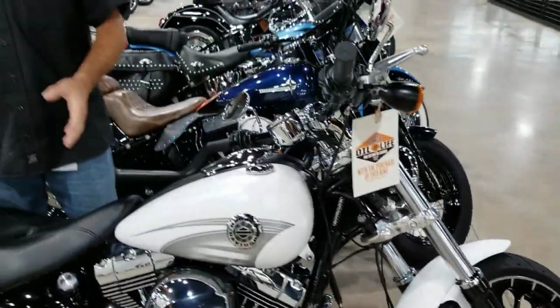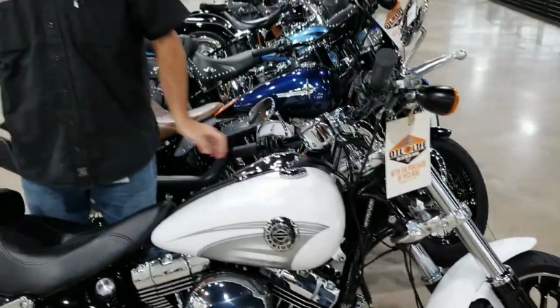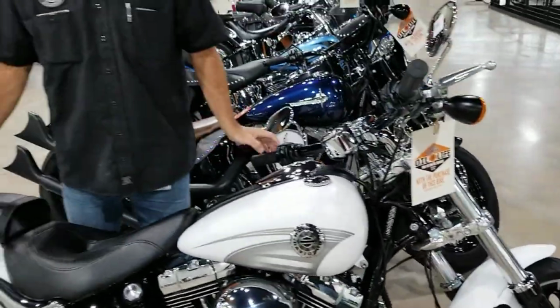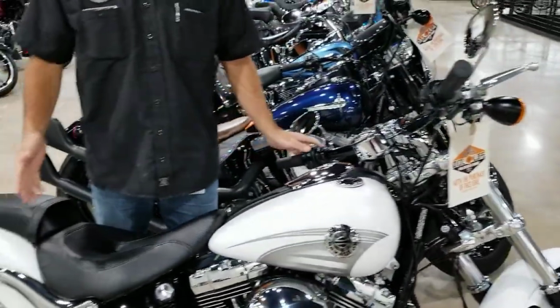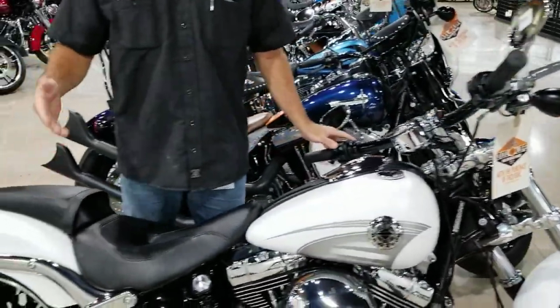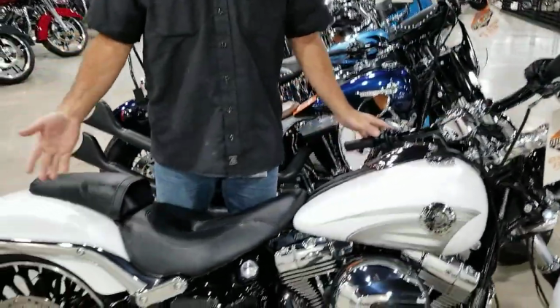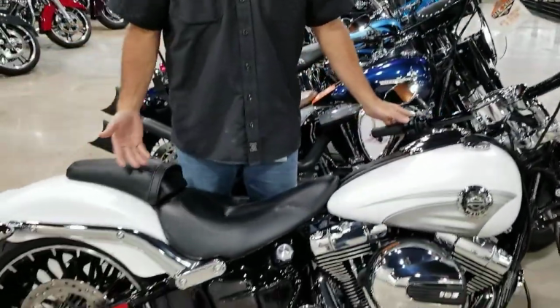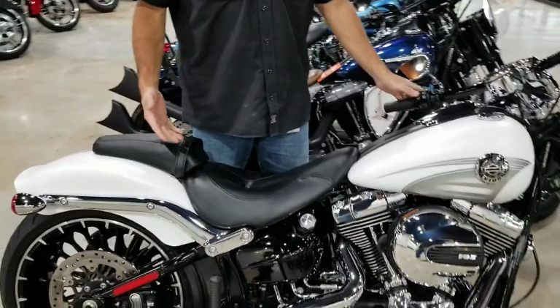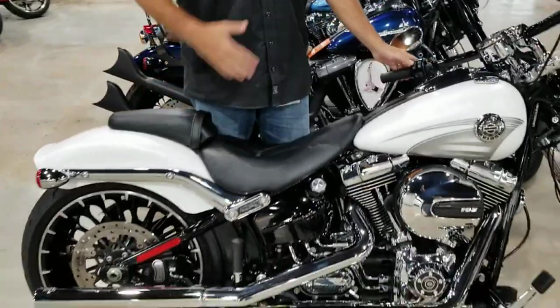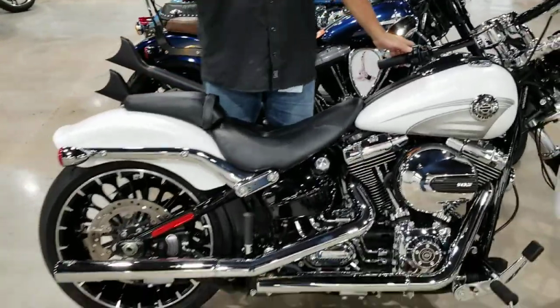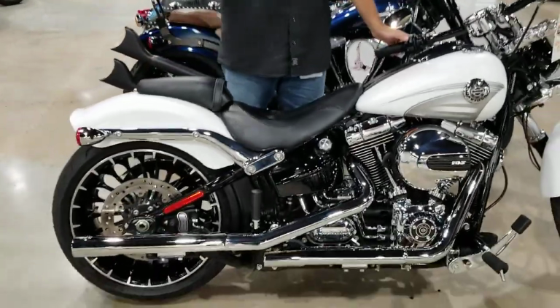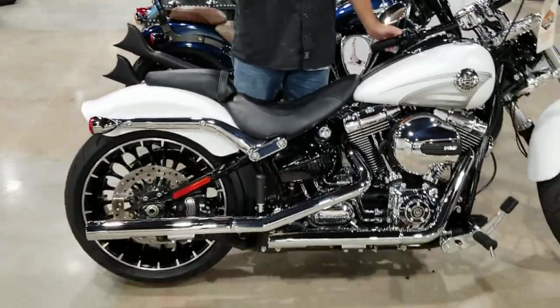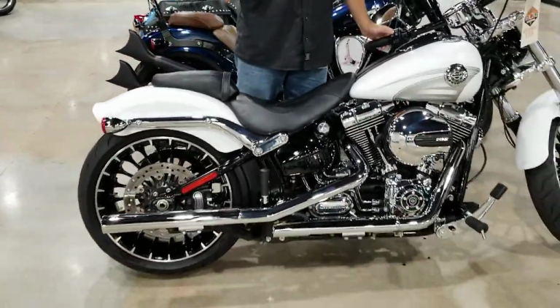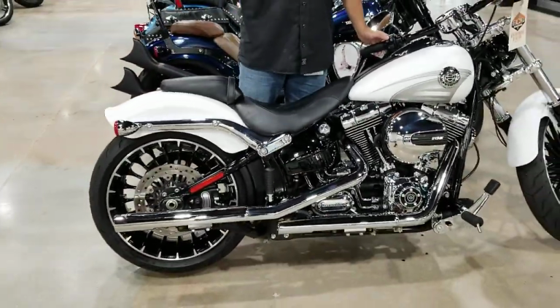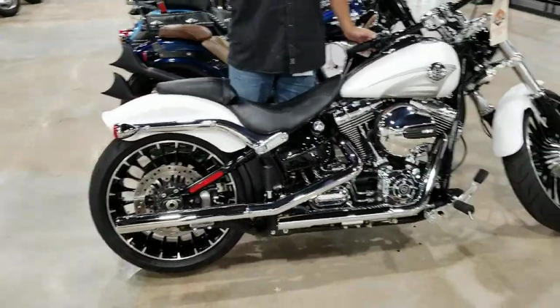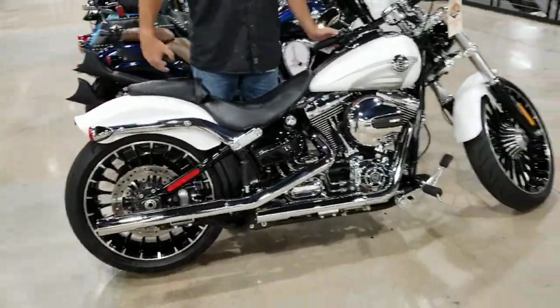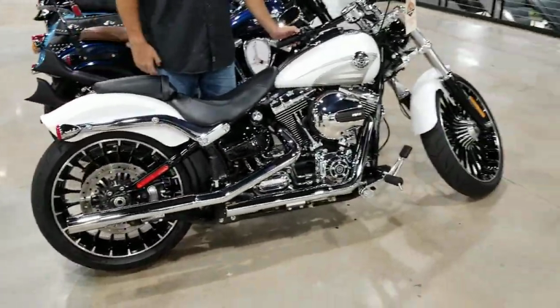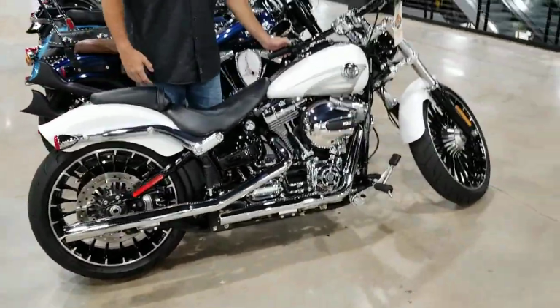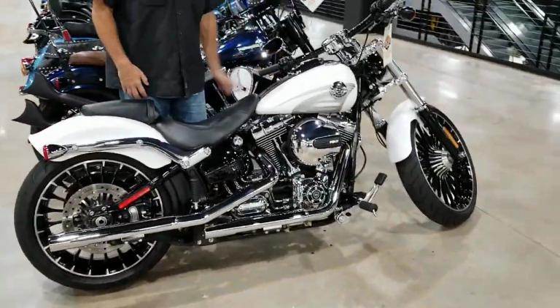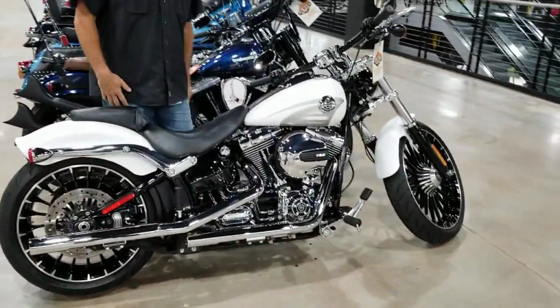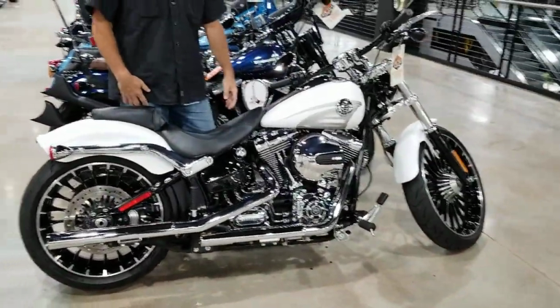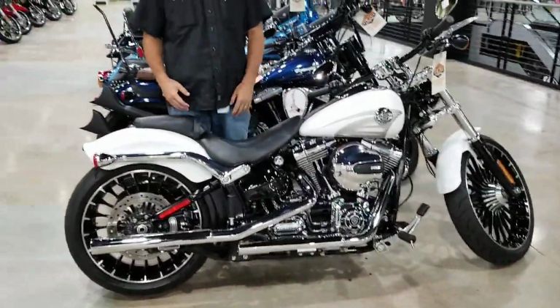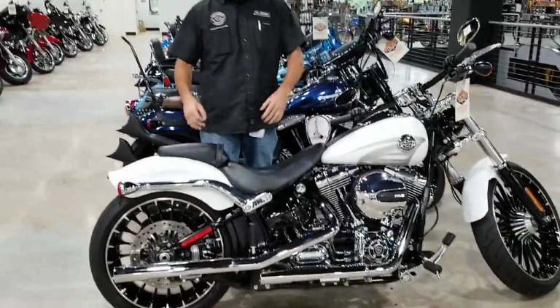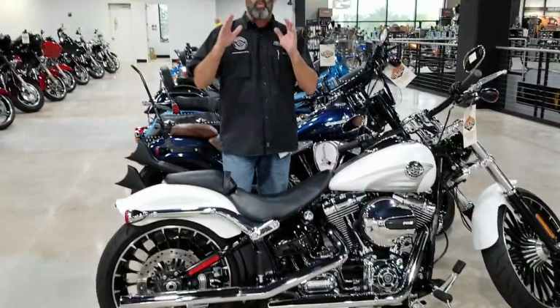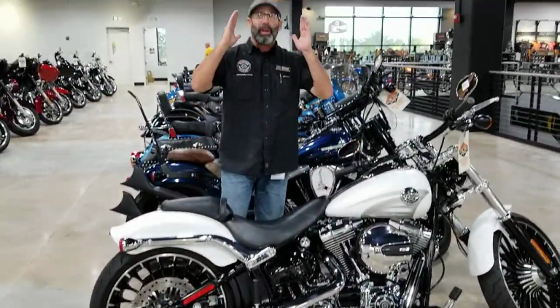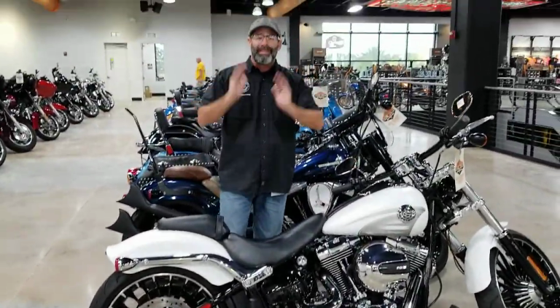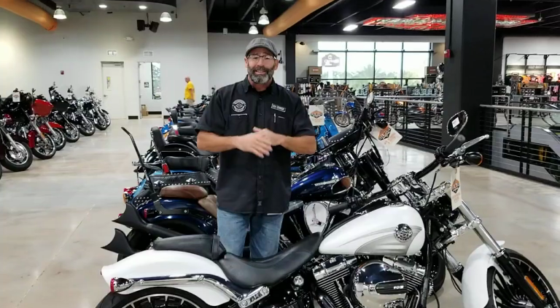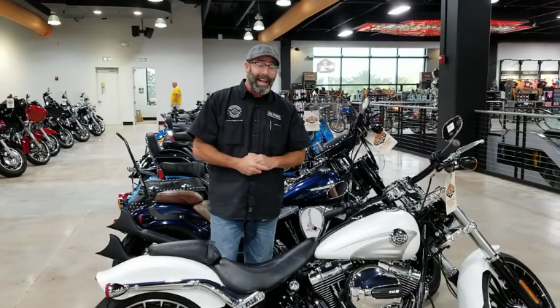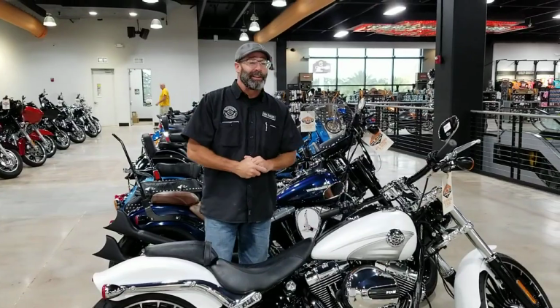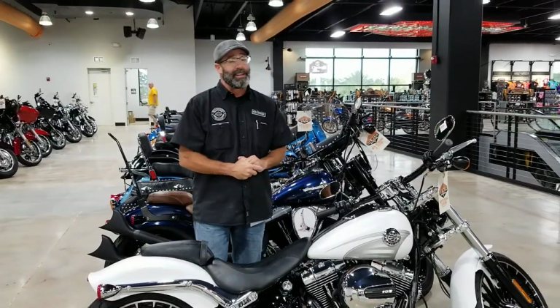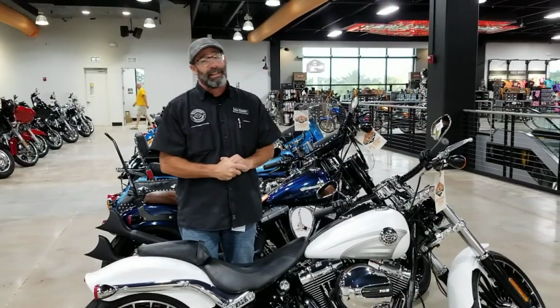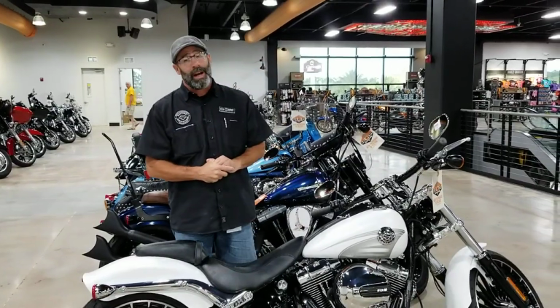This bike has got a set of Vance & Hines exhausts so people know you're running that Harley sound going down the road, not to mention it's only got 1,877 miles.